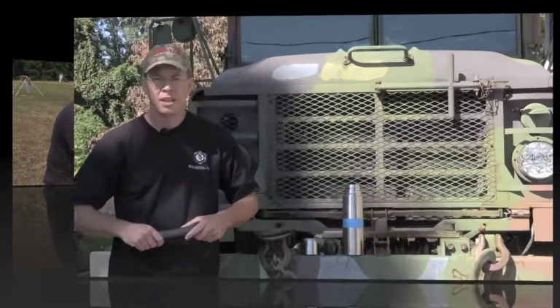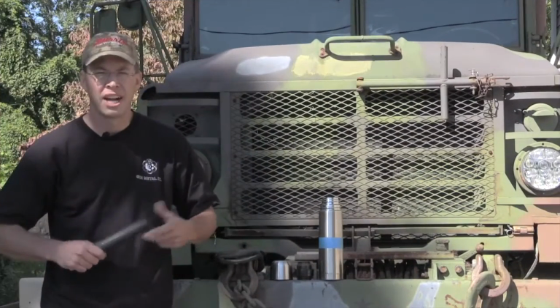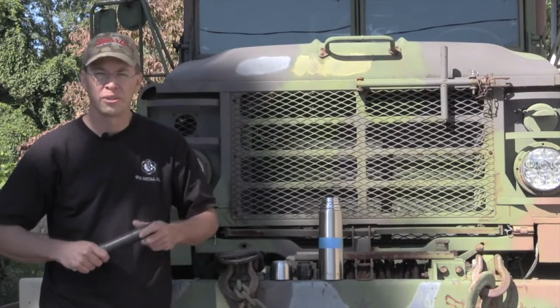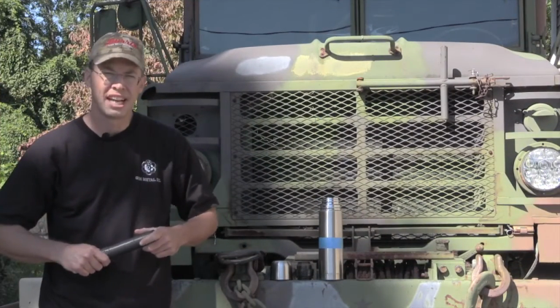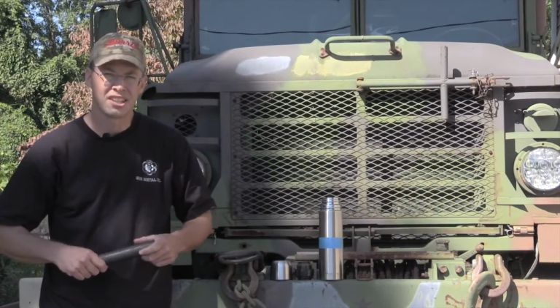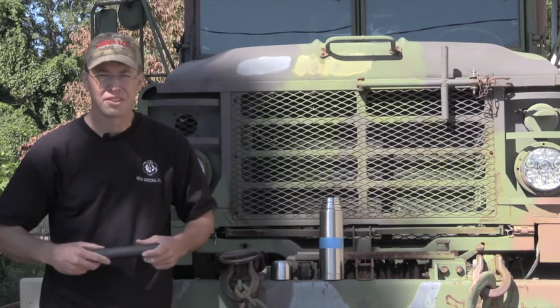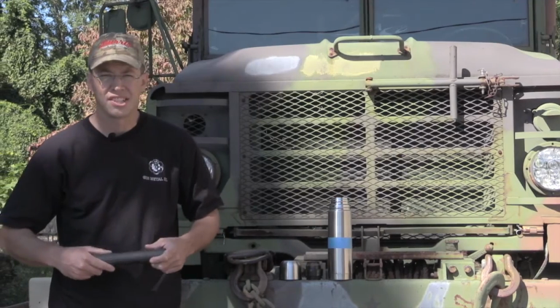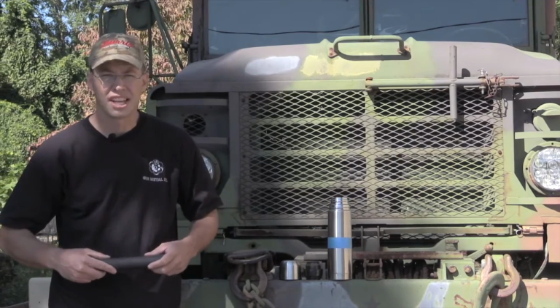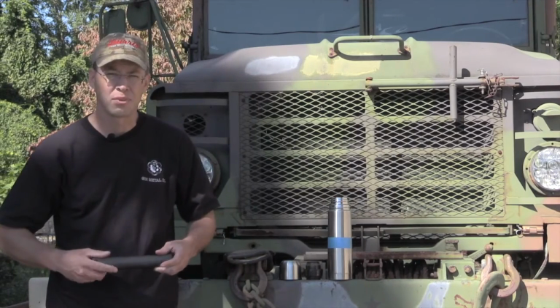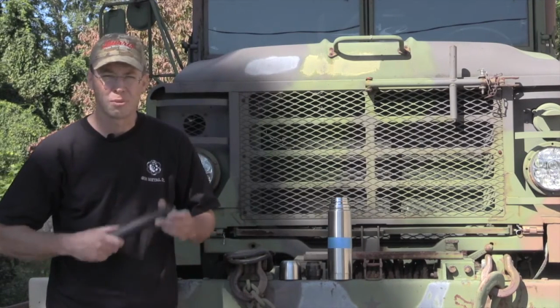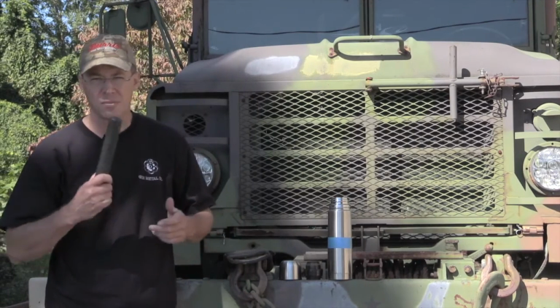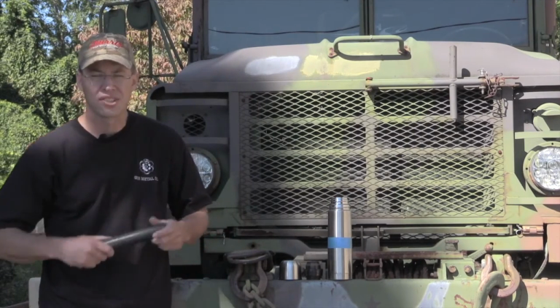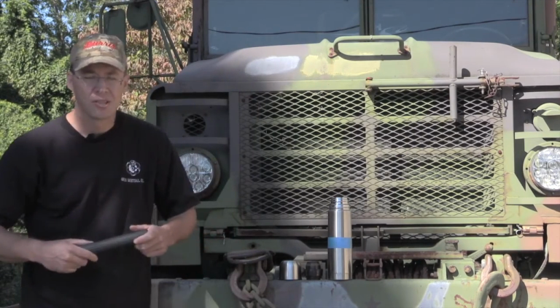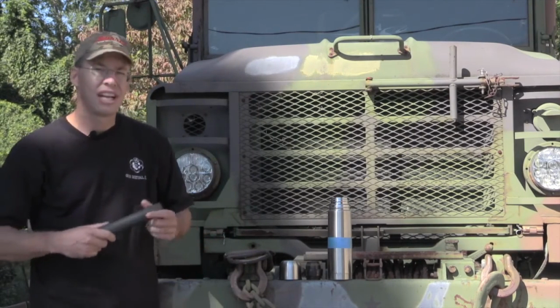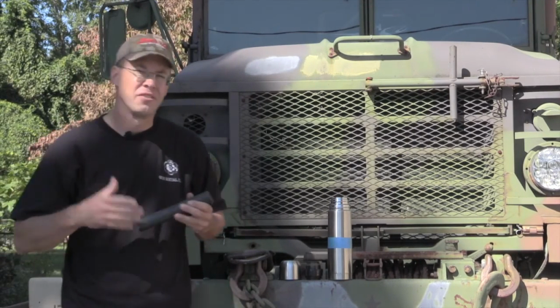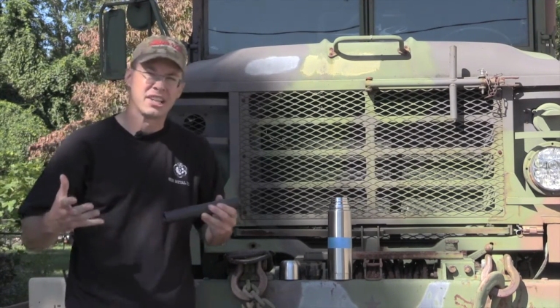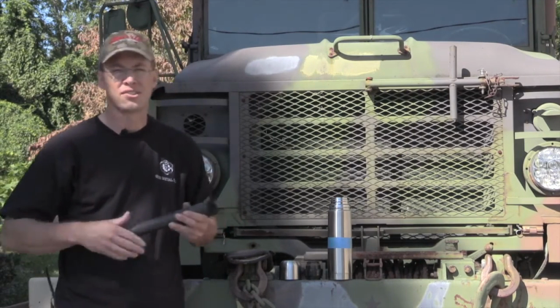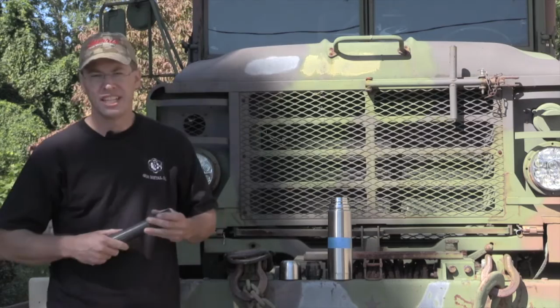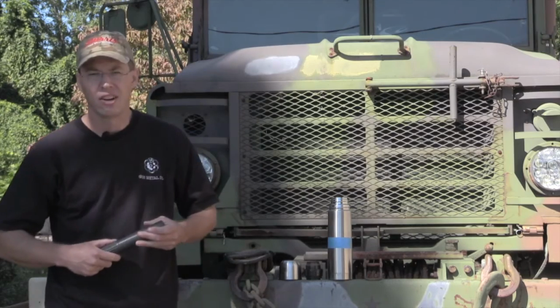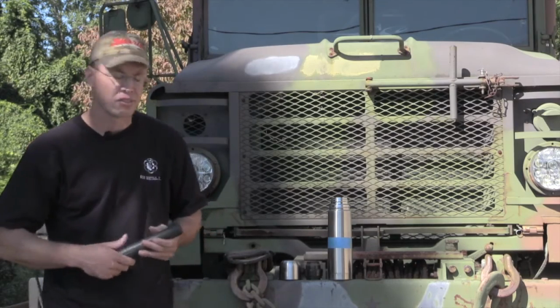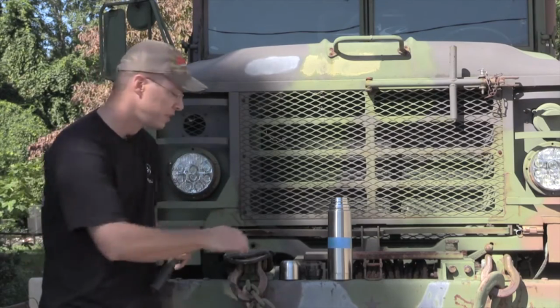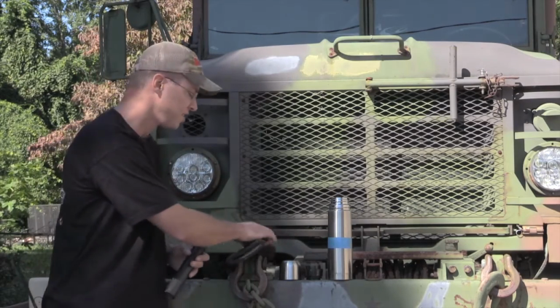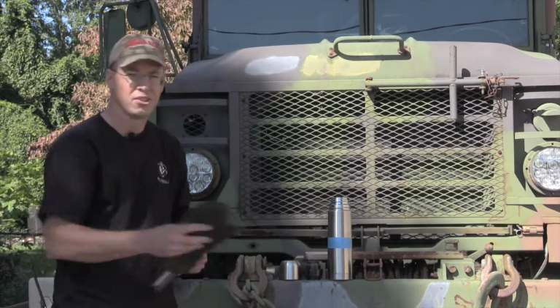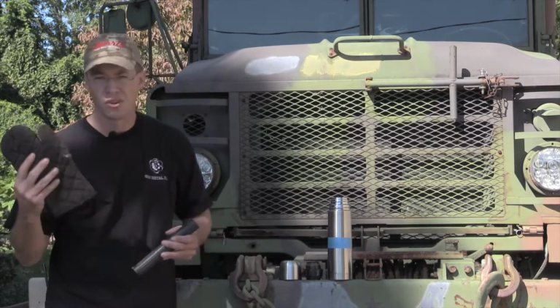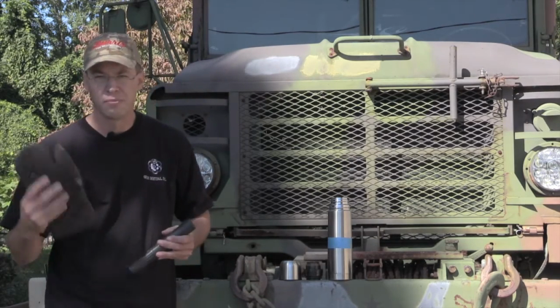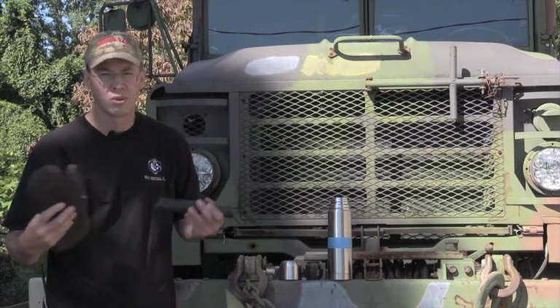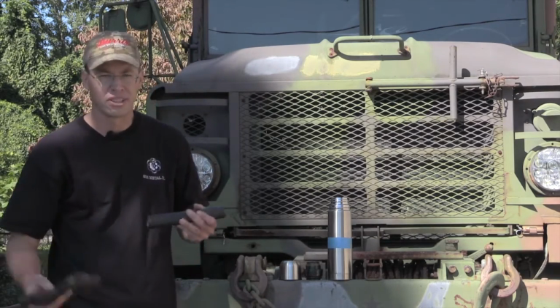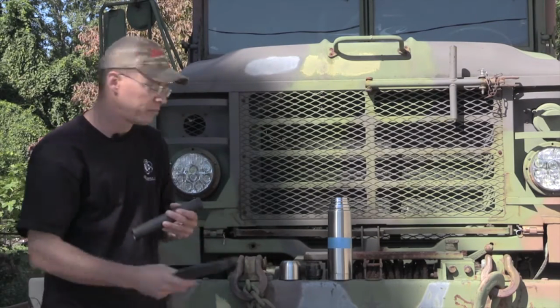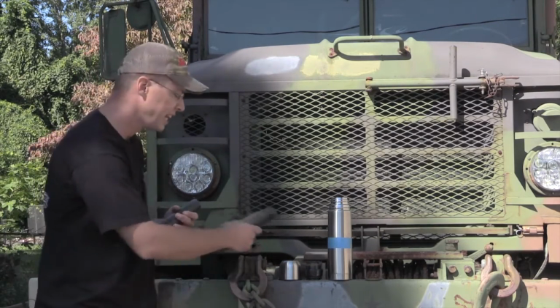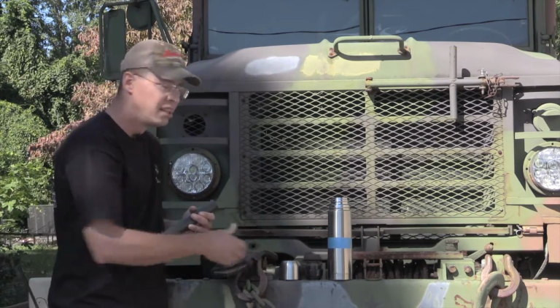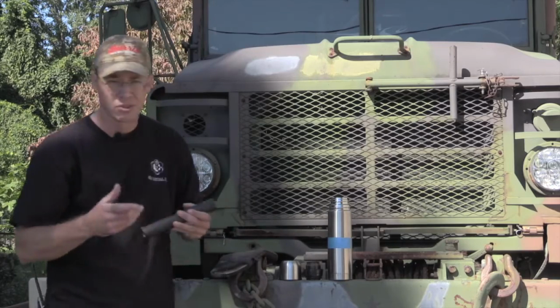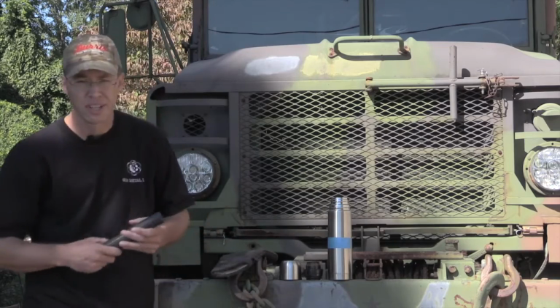Hey, it's Brian and Sean with 2AGuysInGear. For today's 60-second tip, we're going to talk about hot suppressors. If you have a hot suppressor, you need to get it off of your rifle. The easiest thing to do is use an old oven mitt or a welding glove to unscrew it from your gun.